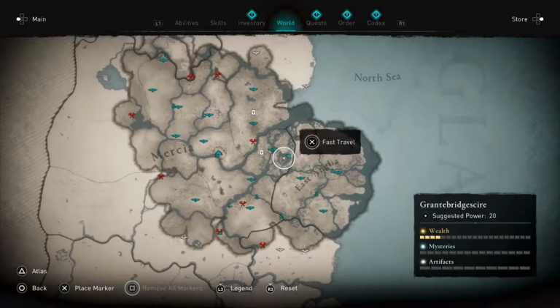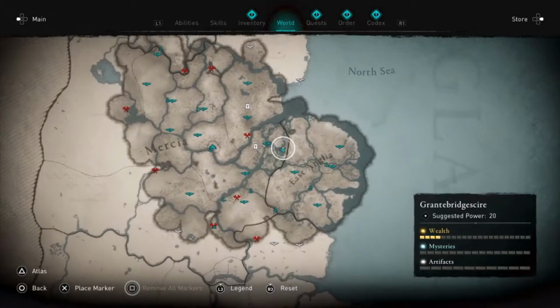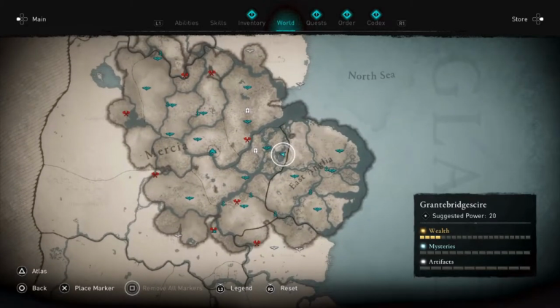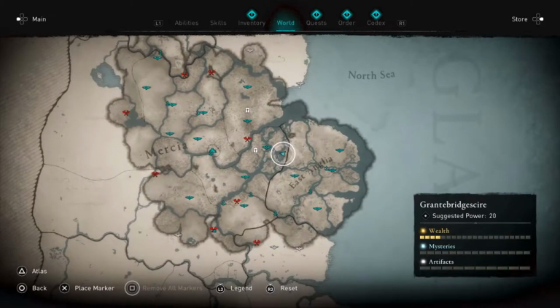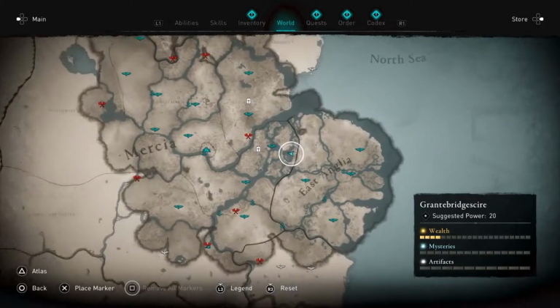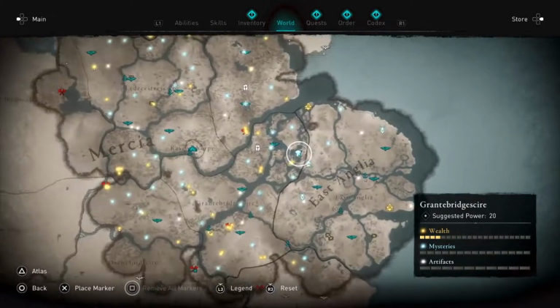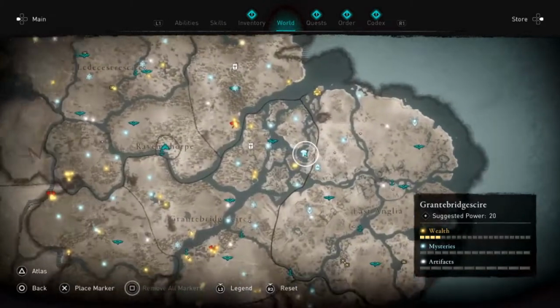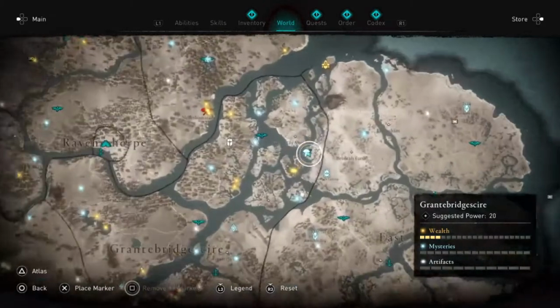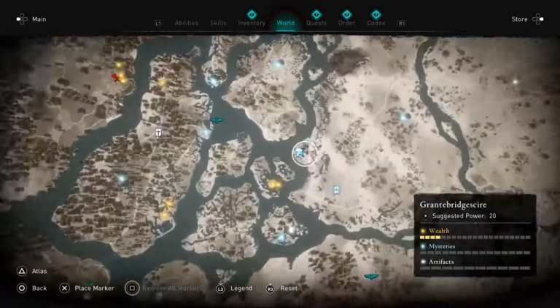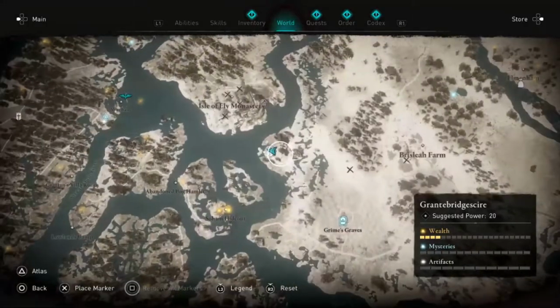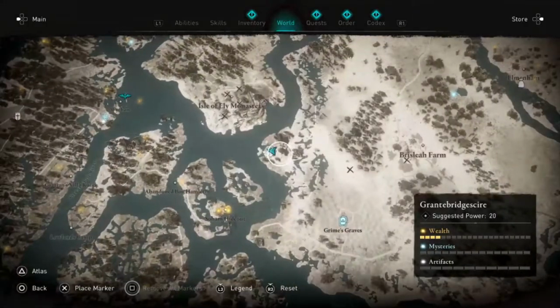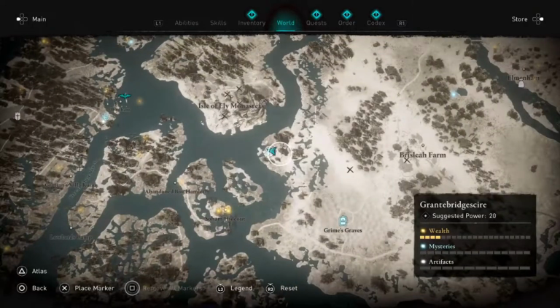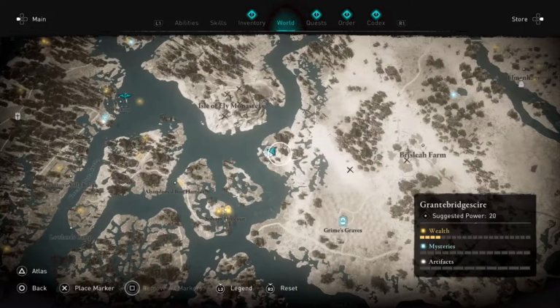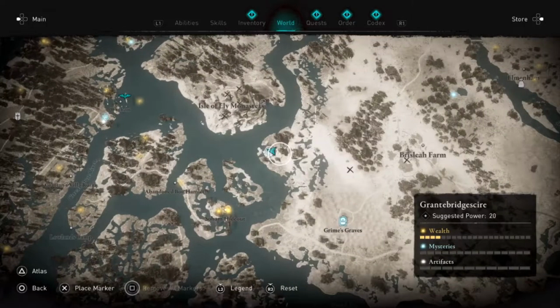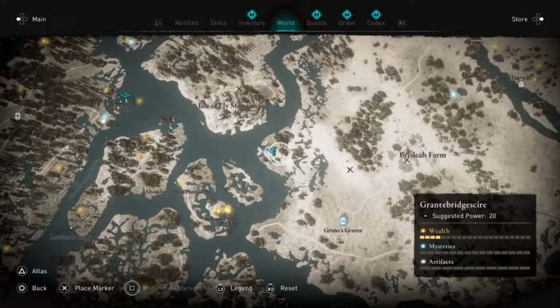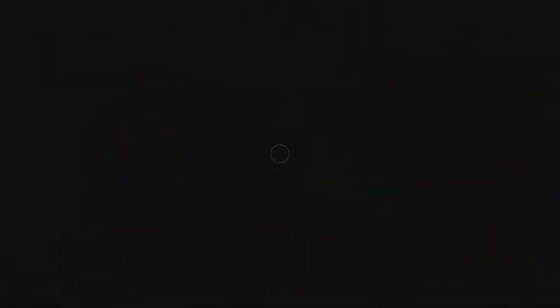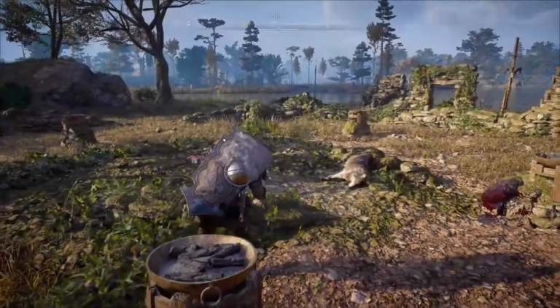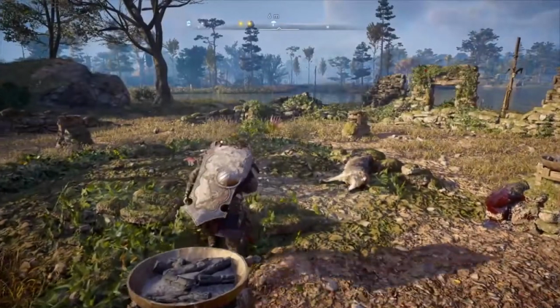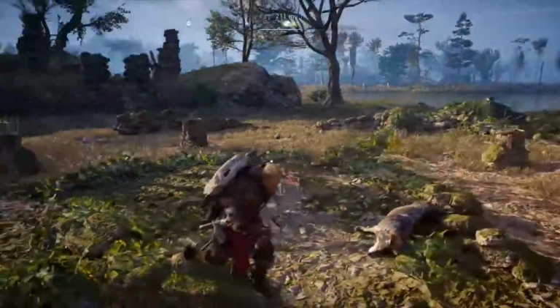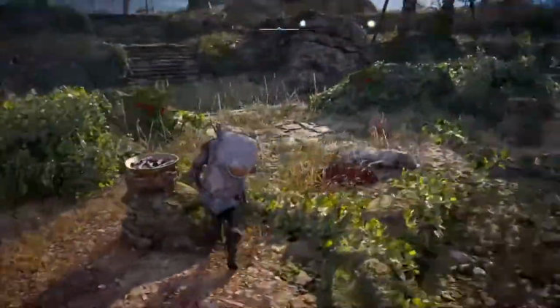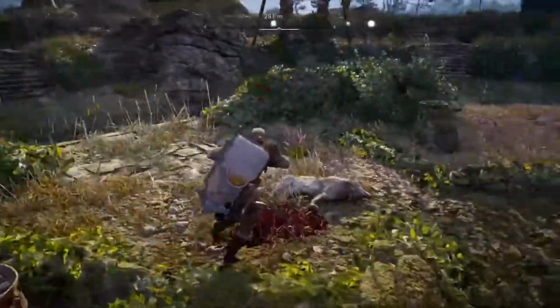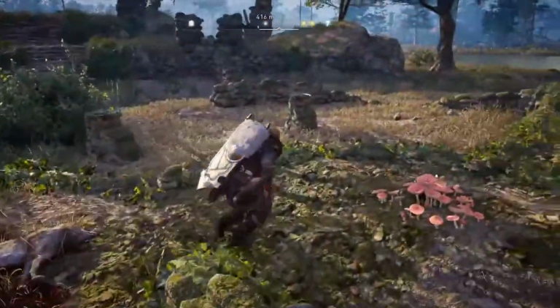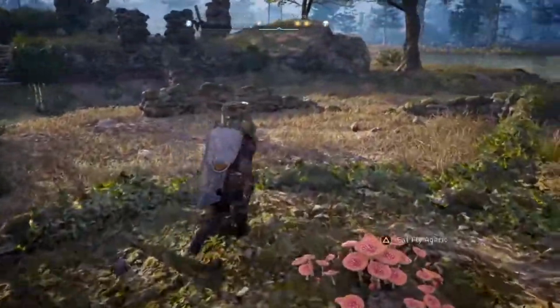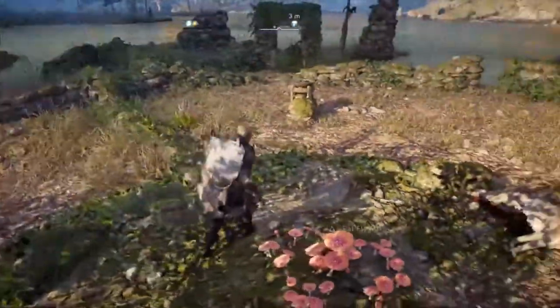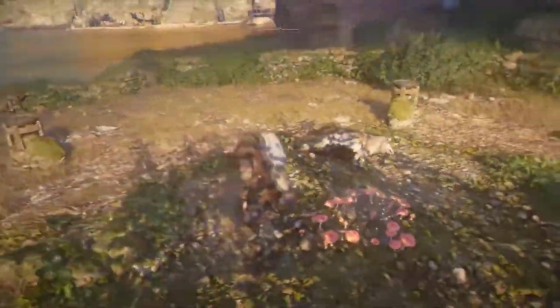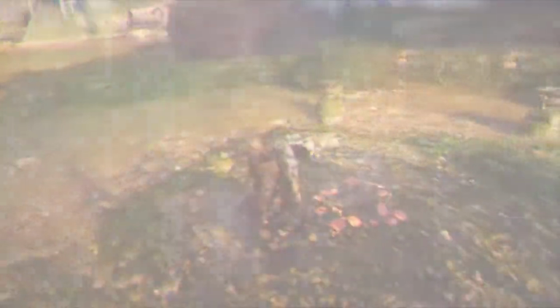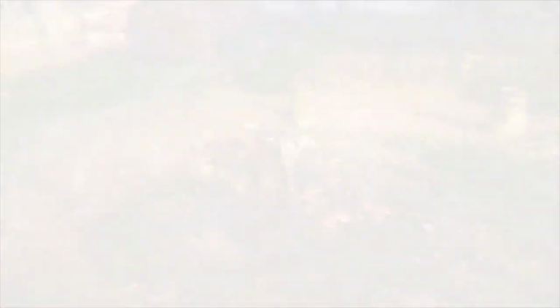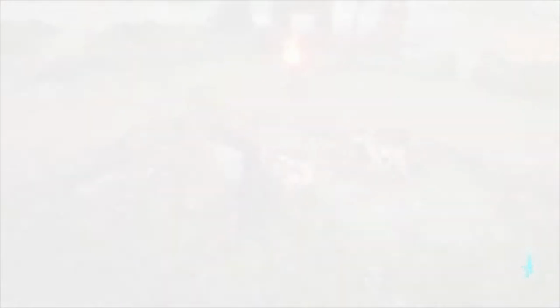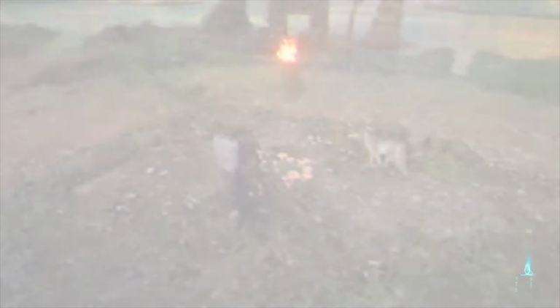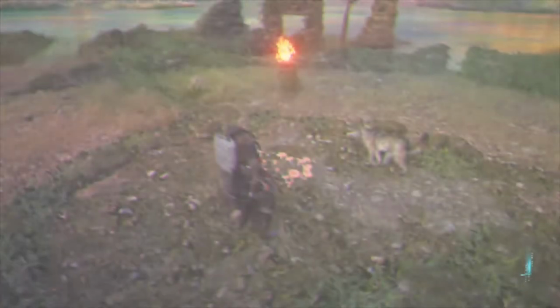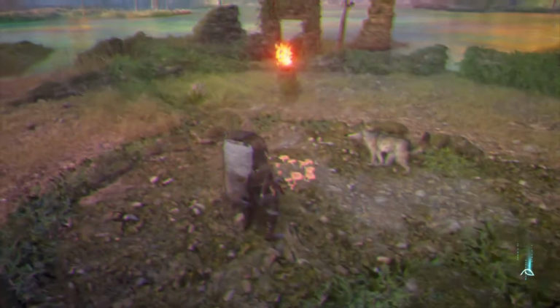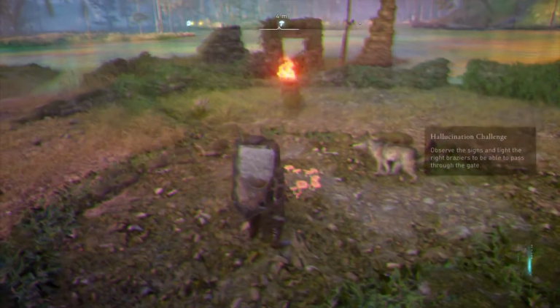What's up guys, welcome to my quick walkthrough on how to beat the Fly Agaric mystery mission in Grantebridge Shire with all the torches. There are these little monuments next to each torch, and what you're gonna want to do is...